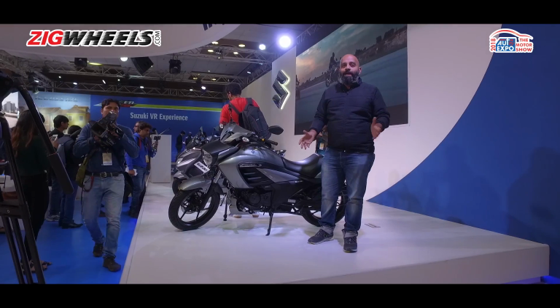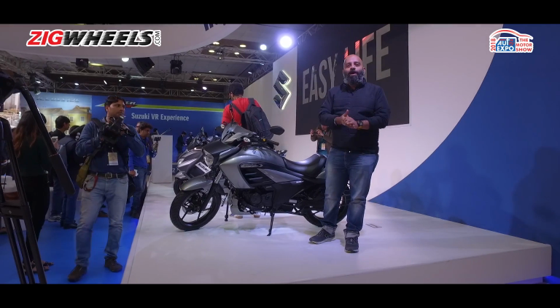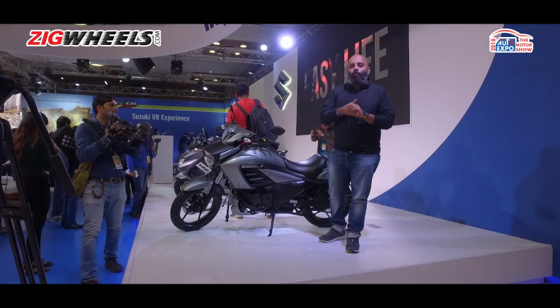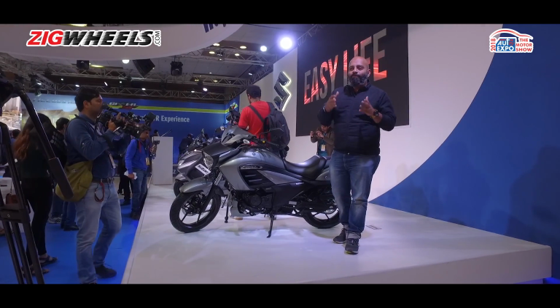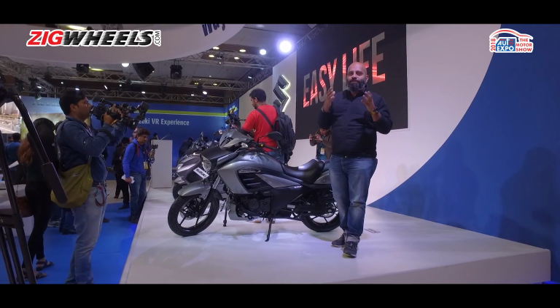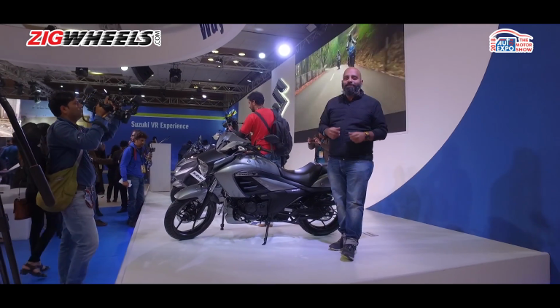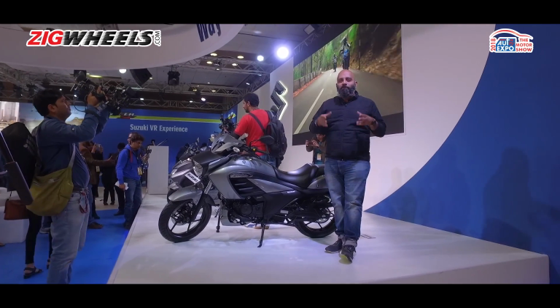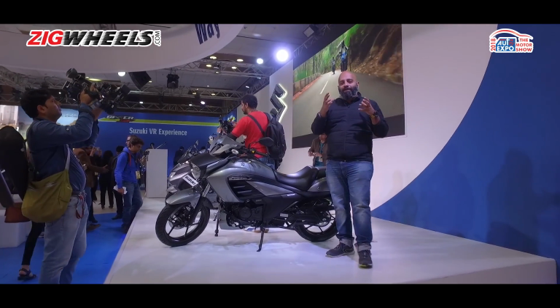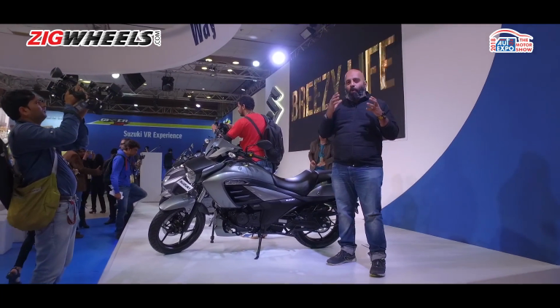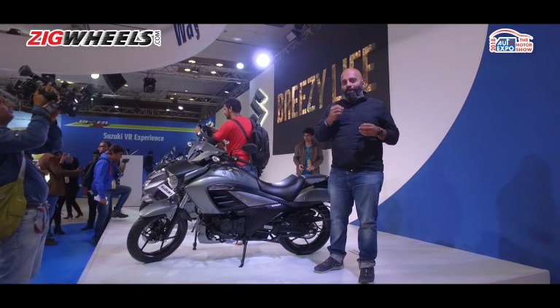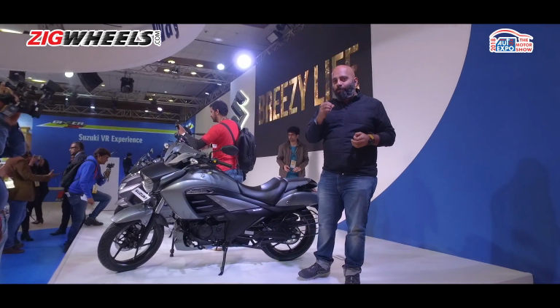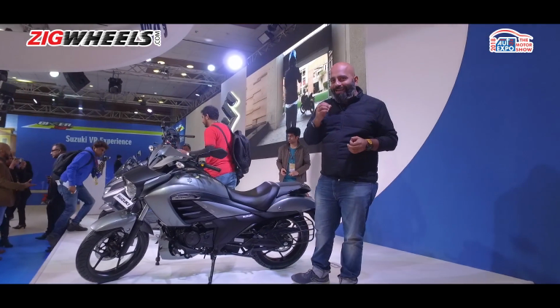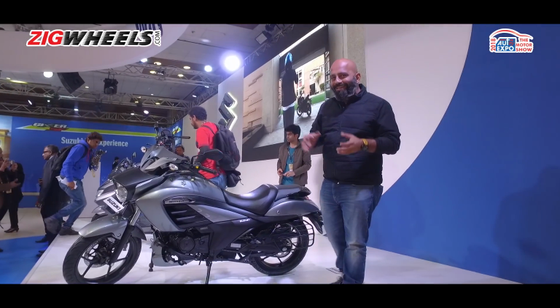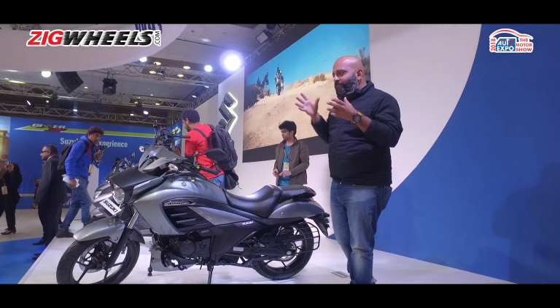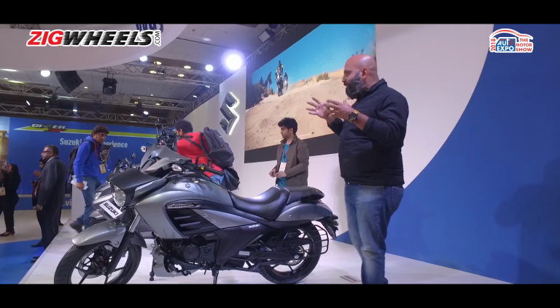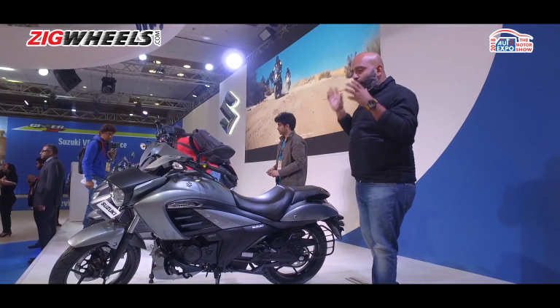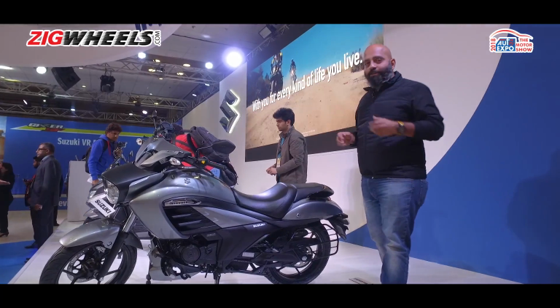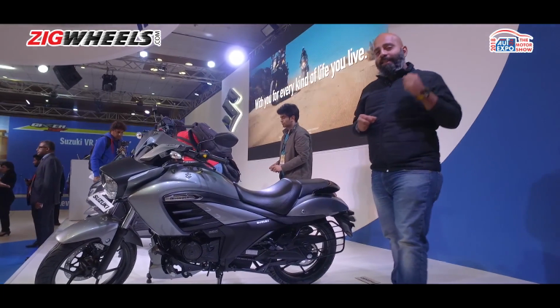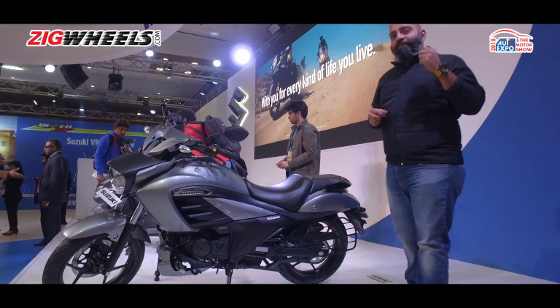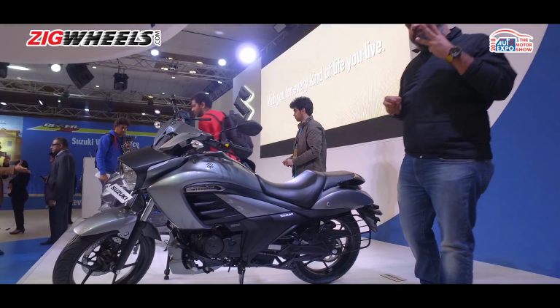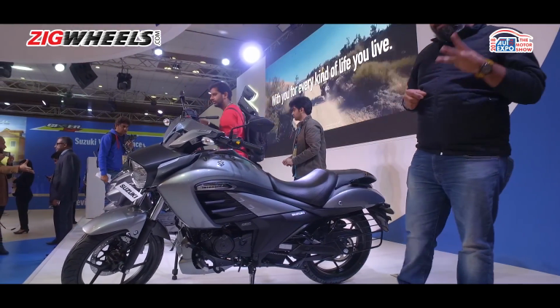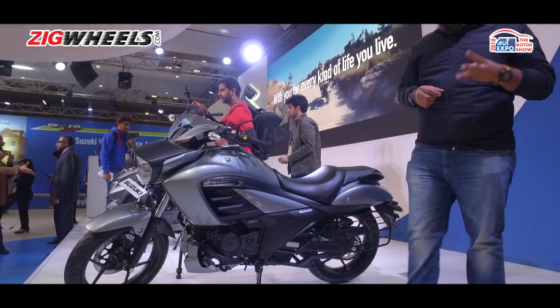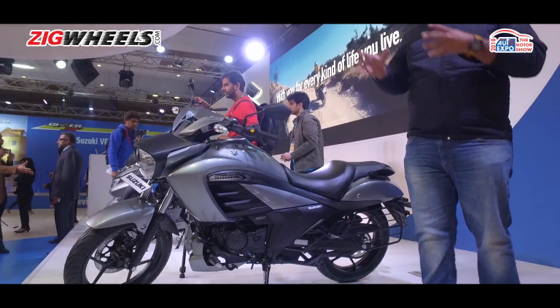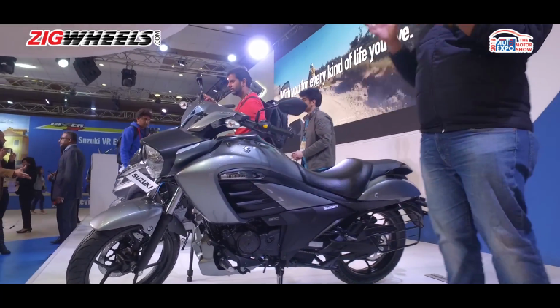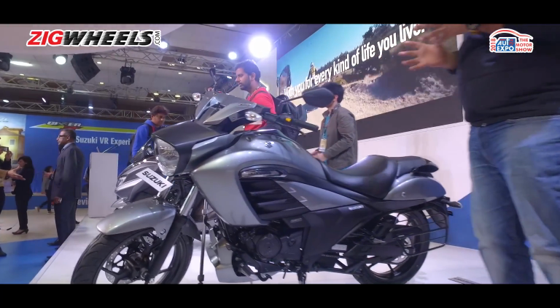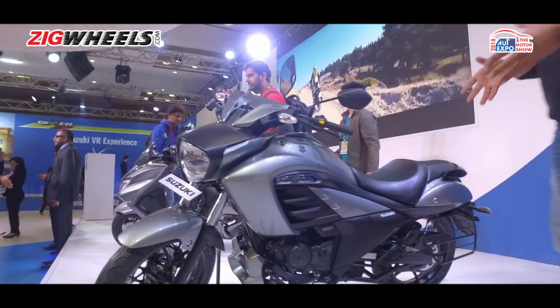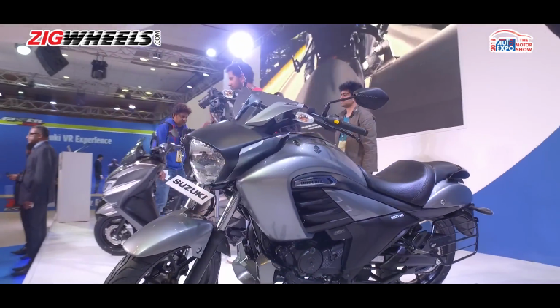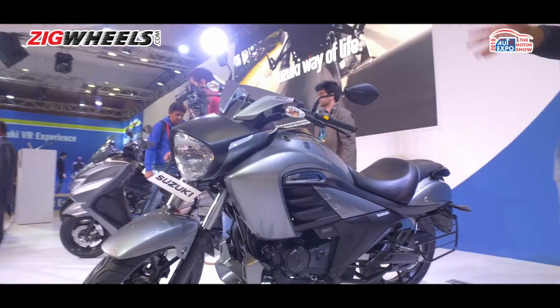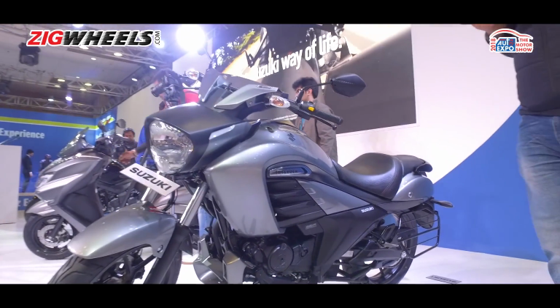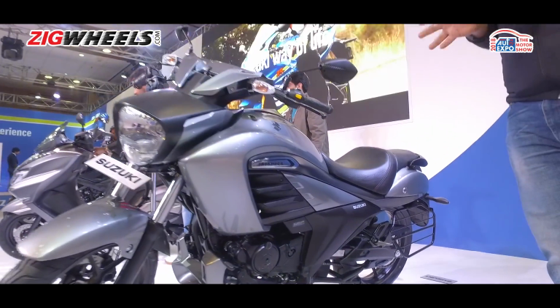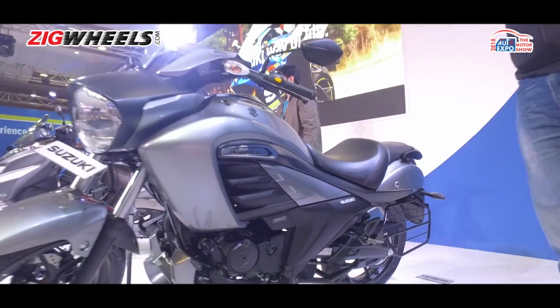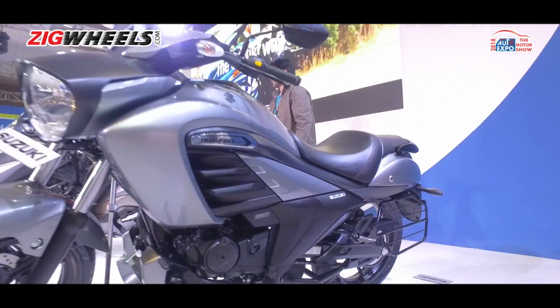Hello and welcome to Zig Wheels. We are here at Auto Expo 2018 with Suzuki, who have unveiled three products. The first one is the Intruder FI.